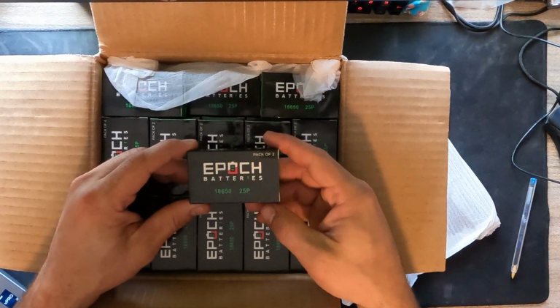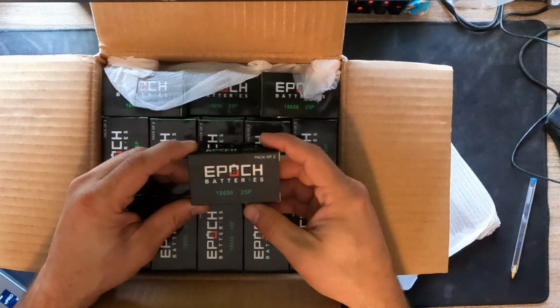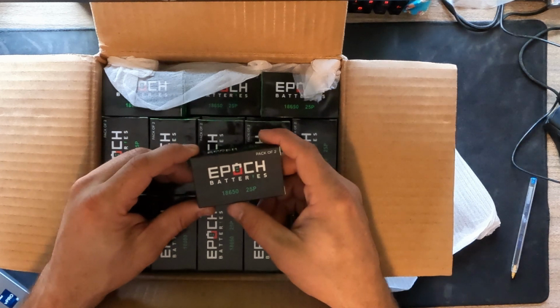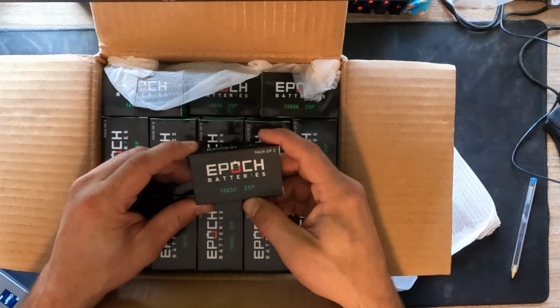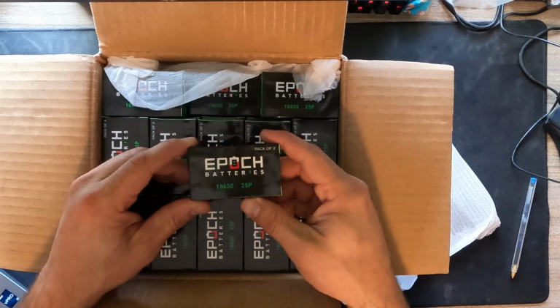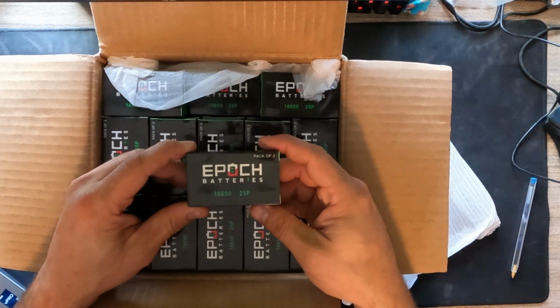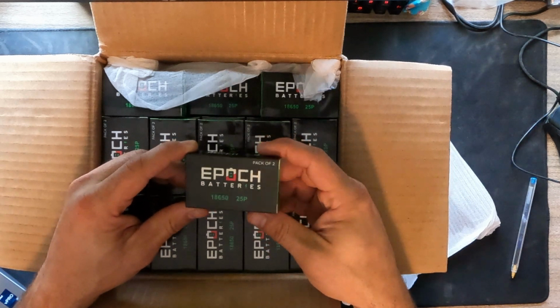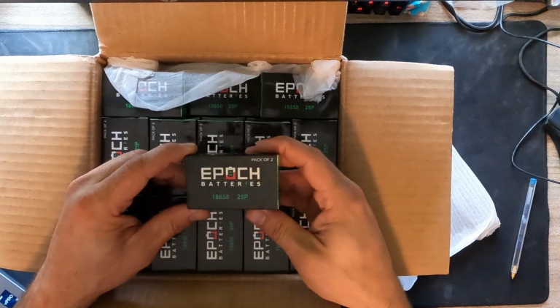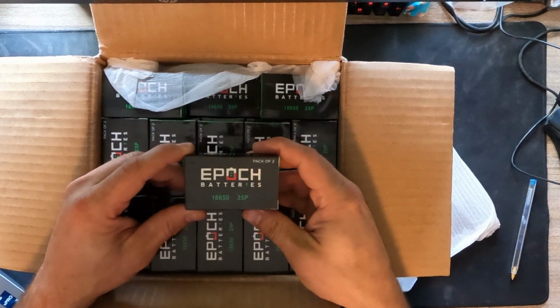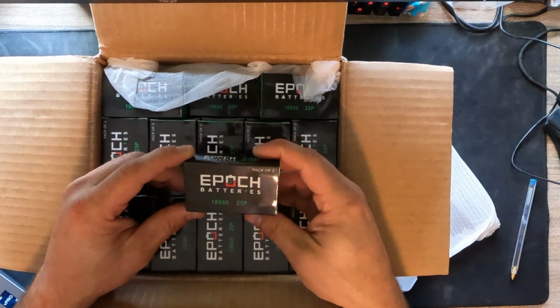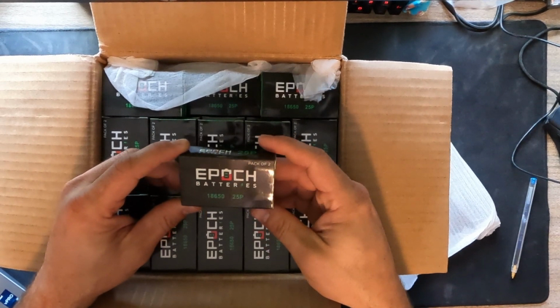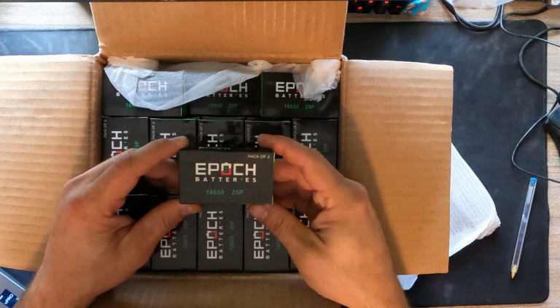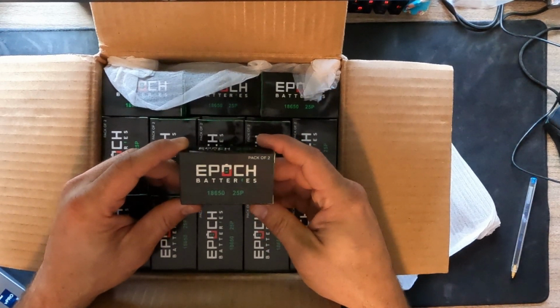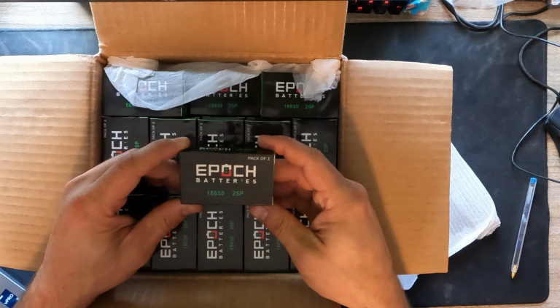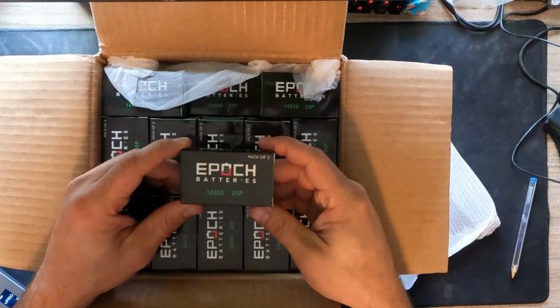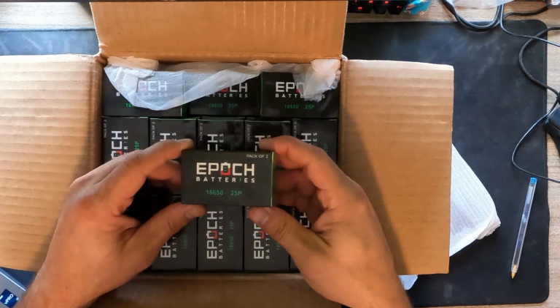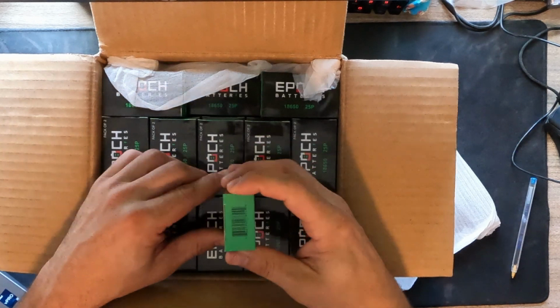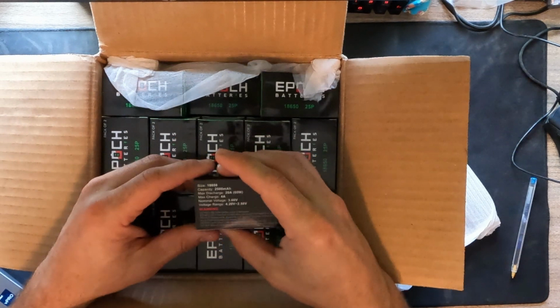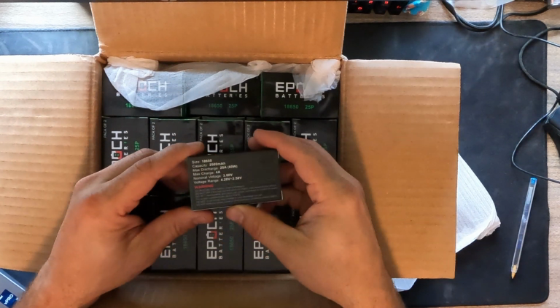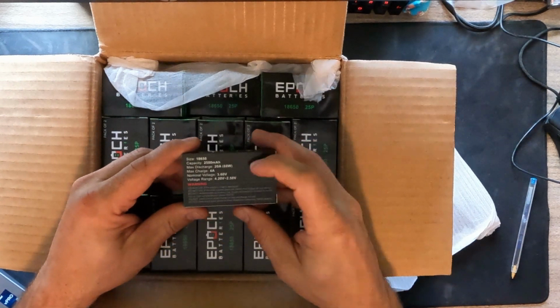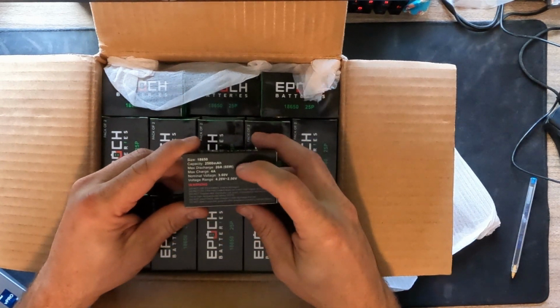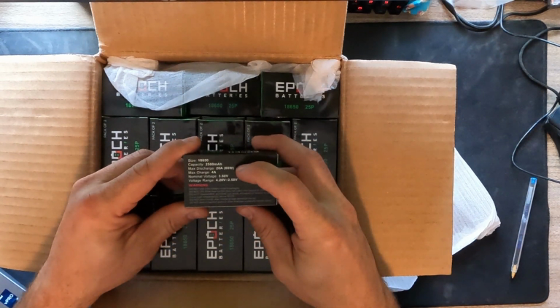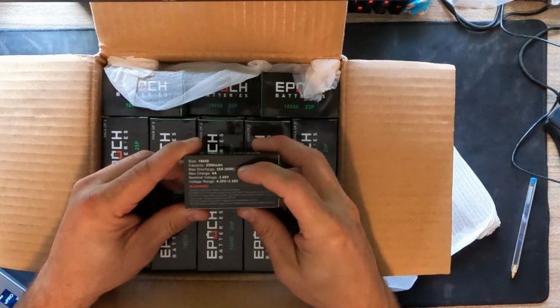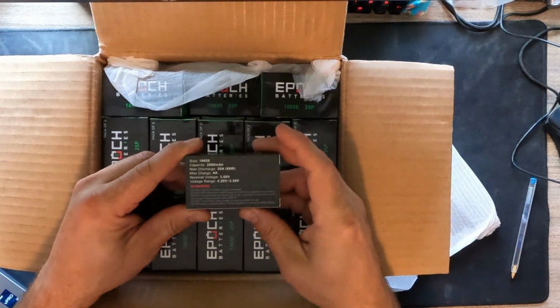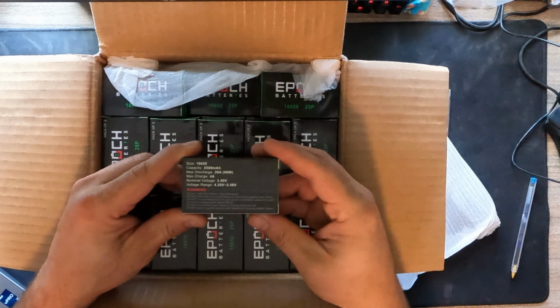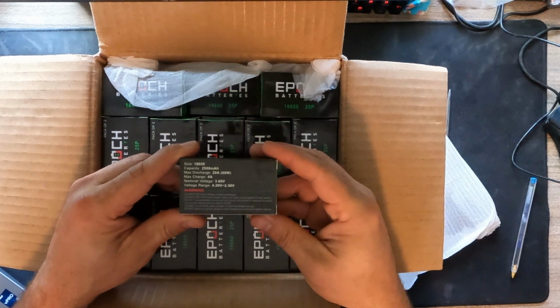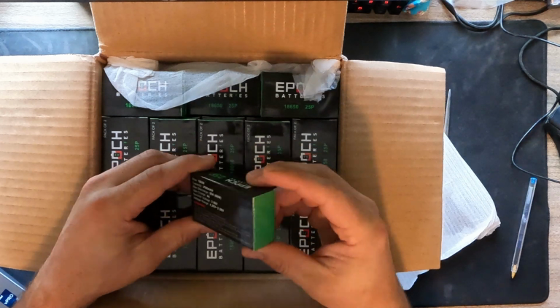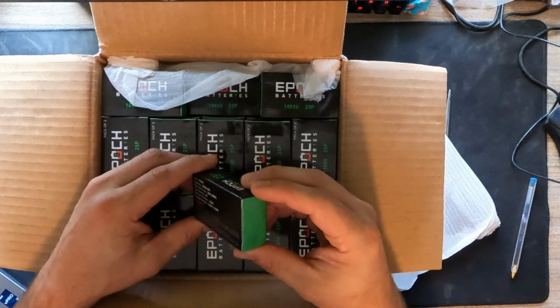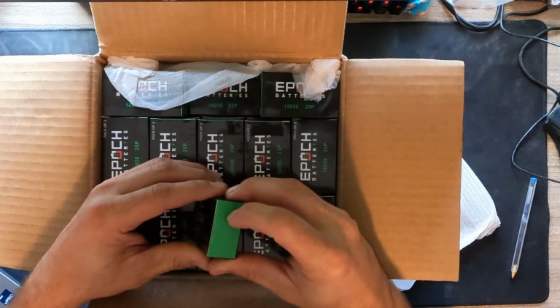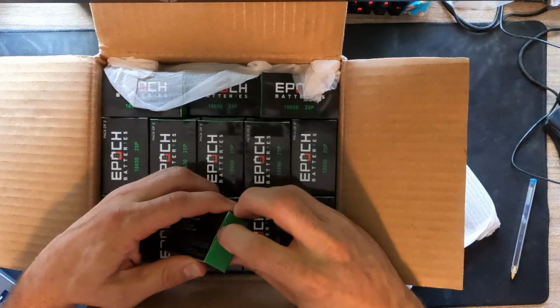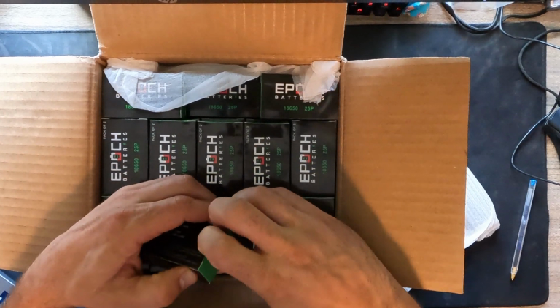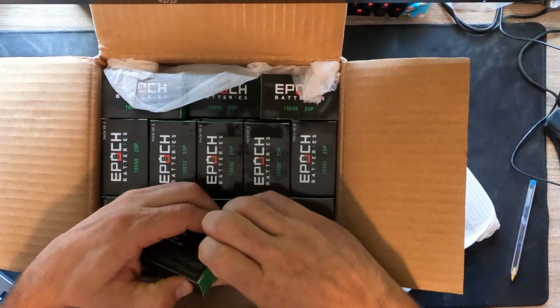These are EPIC batteries, 18650 25p version. That's the 2500 milliamp hour, 20 amp discharge rate max. Pretty nice packaging, to be honest.